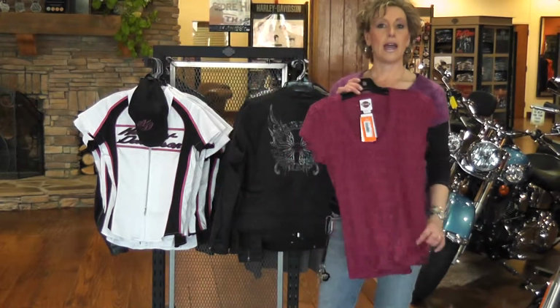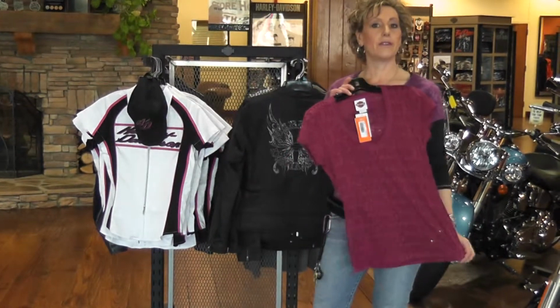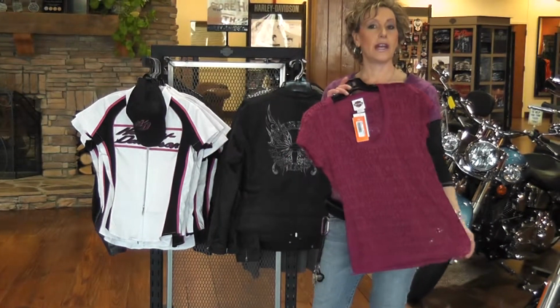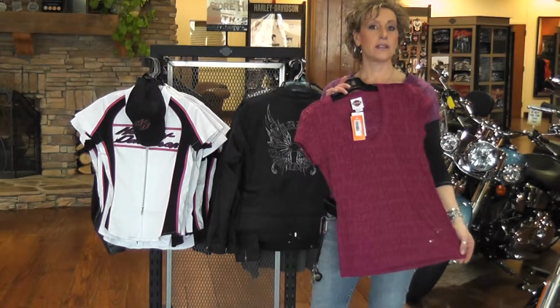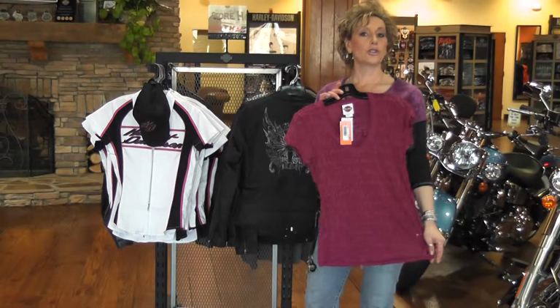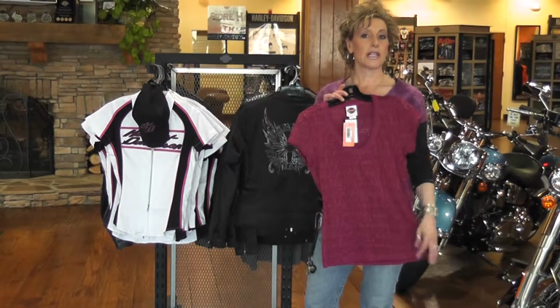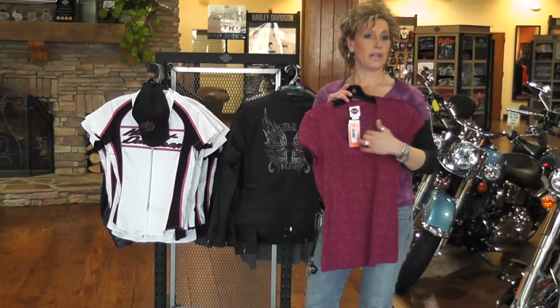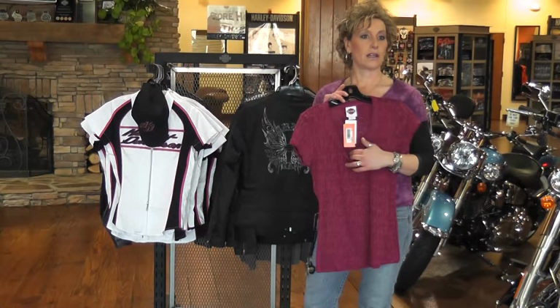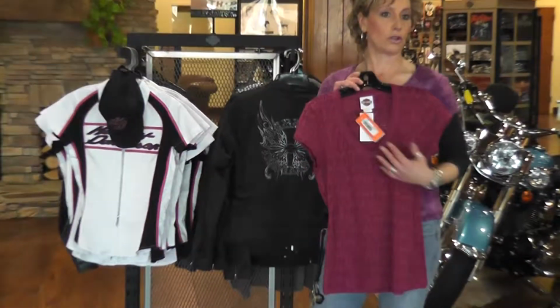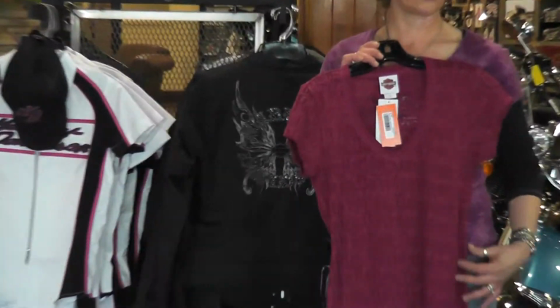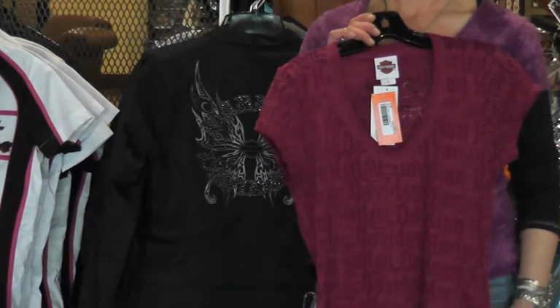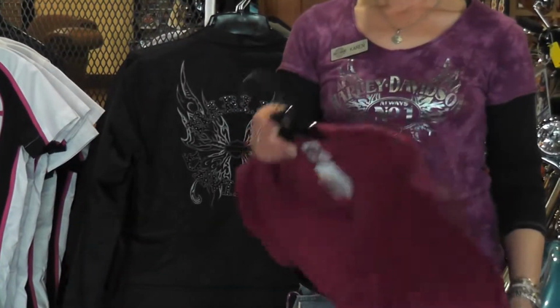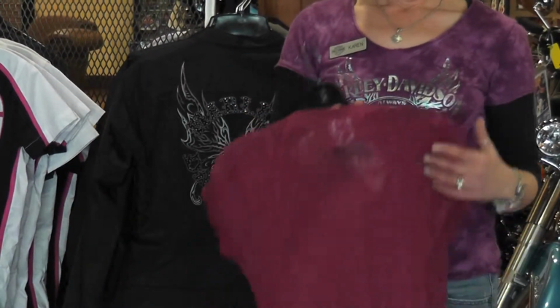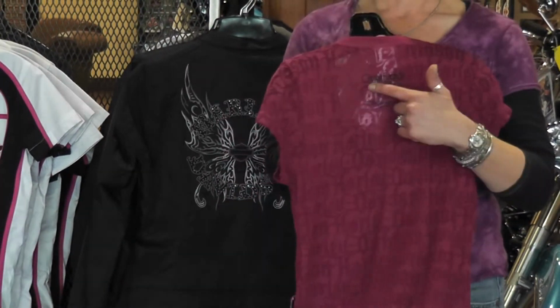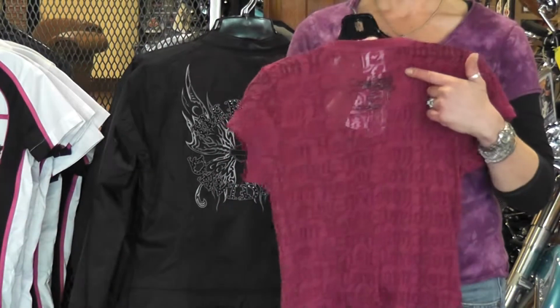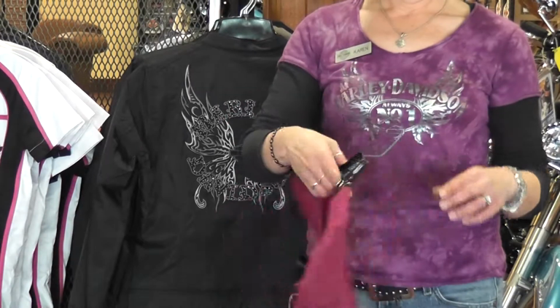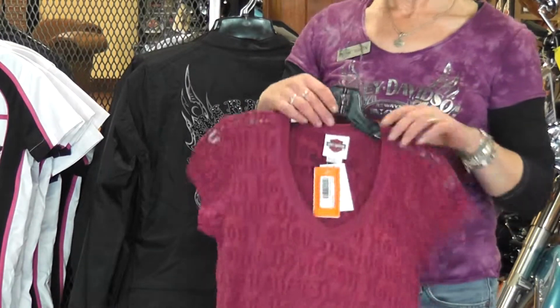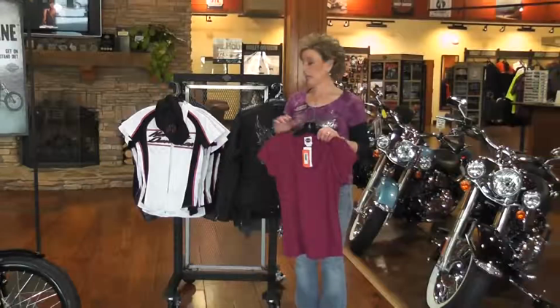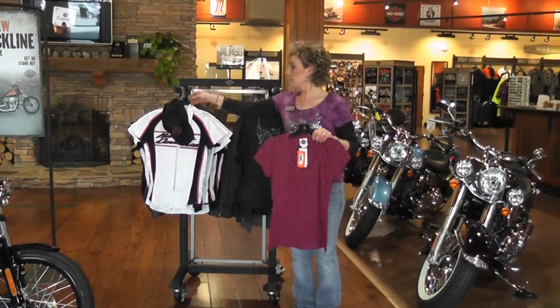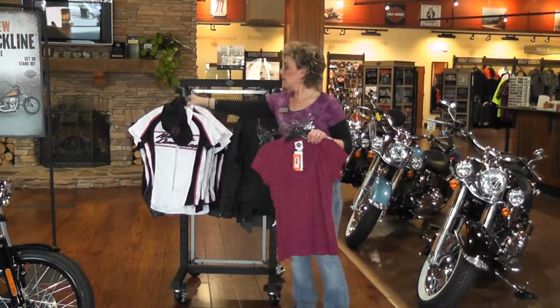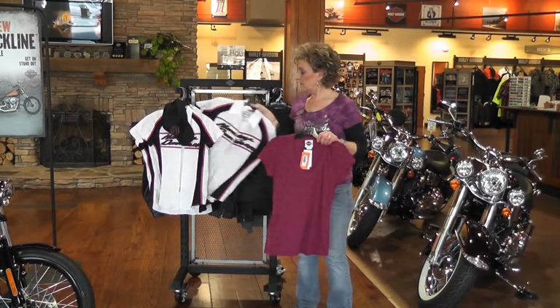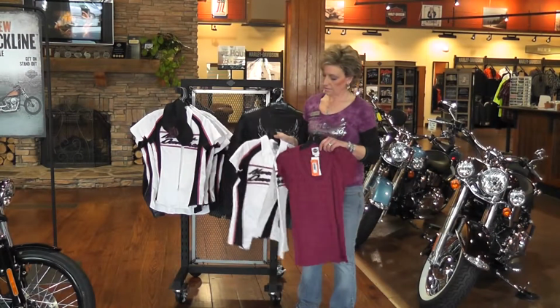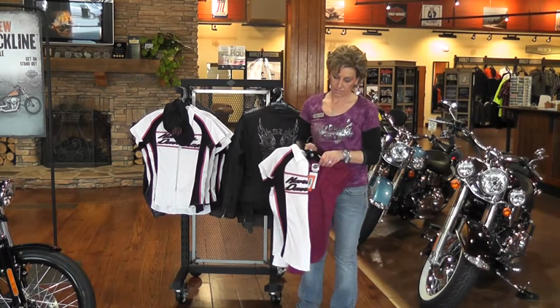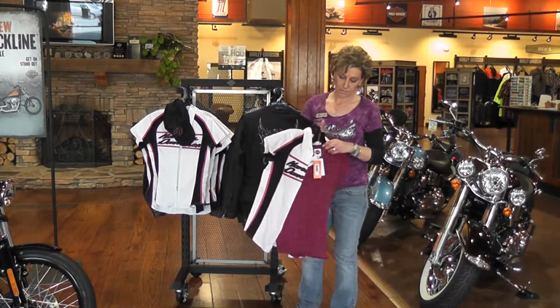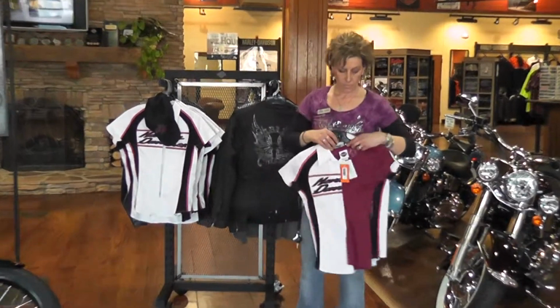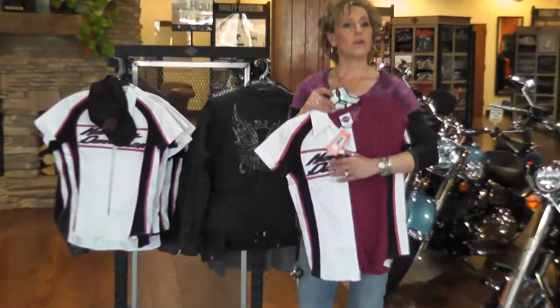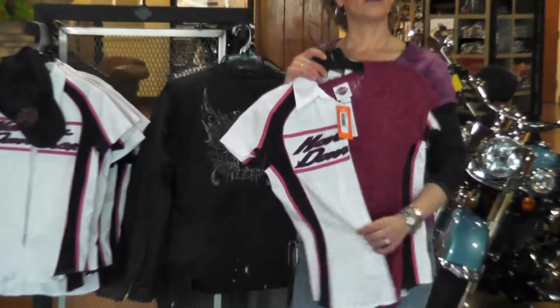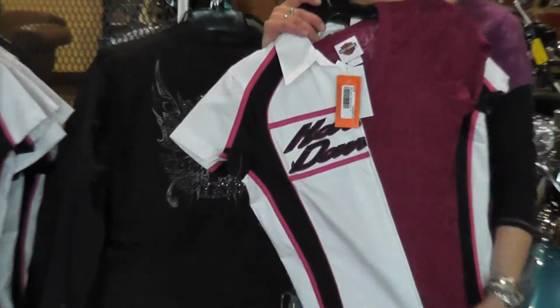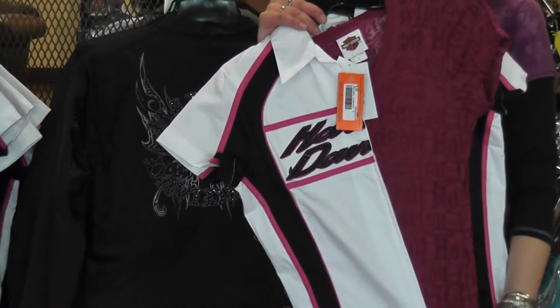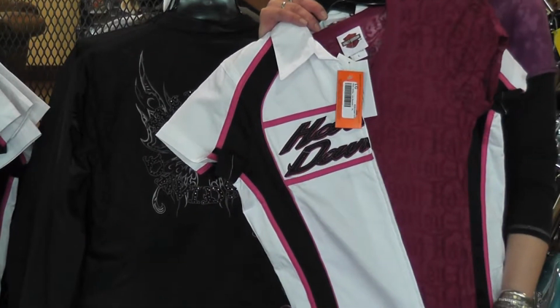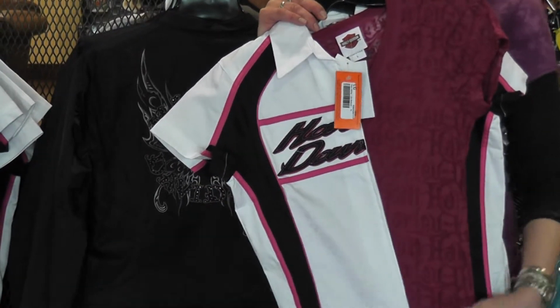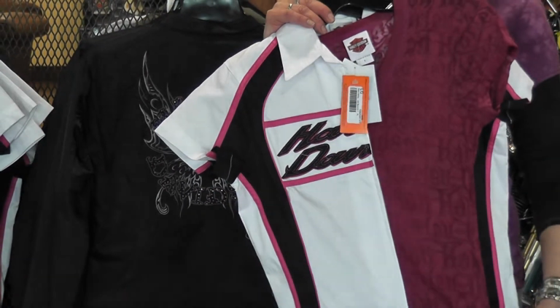We have the ladies short sleeve v-neck cross-rugged shirt. It has the logo on the back. You can layer it — it looks really nice — and you can wear it alone.